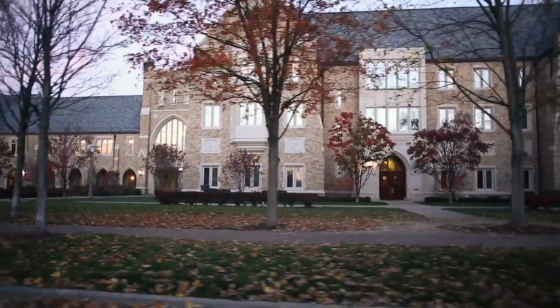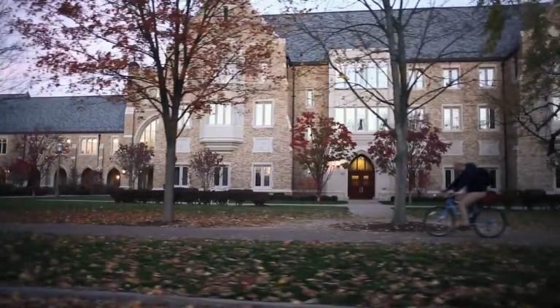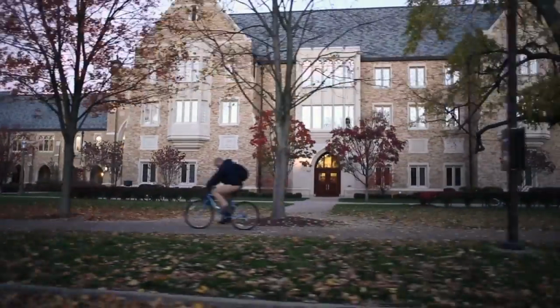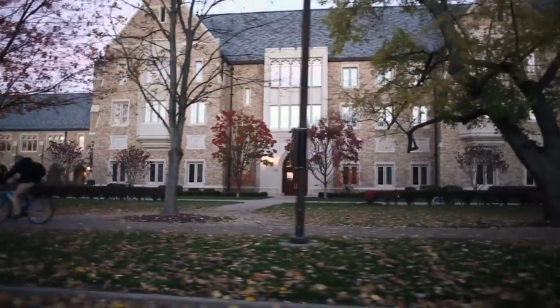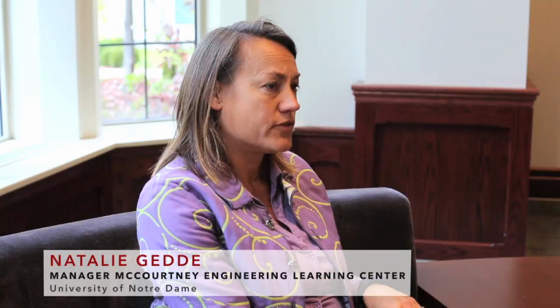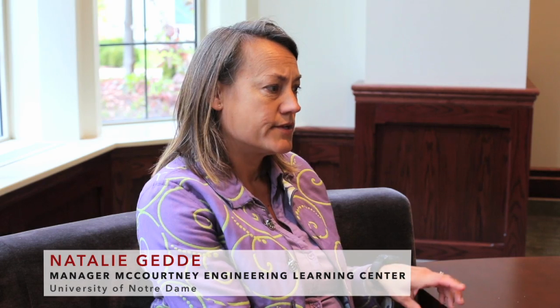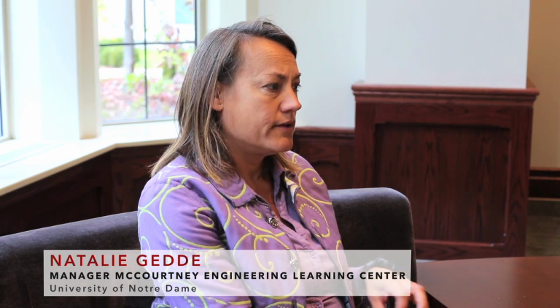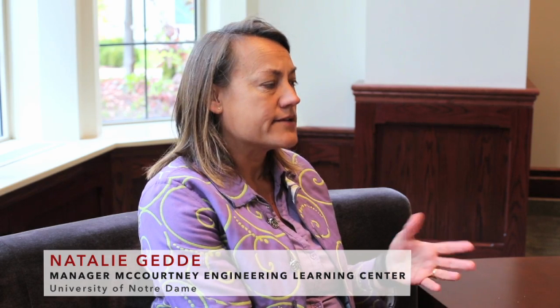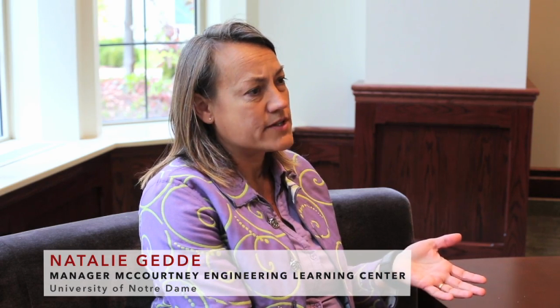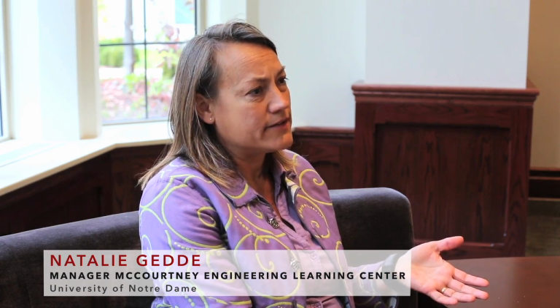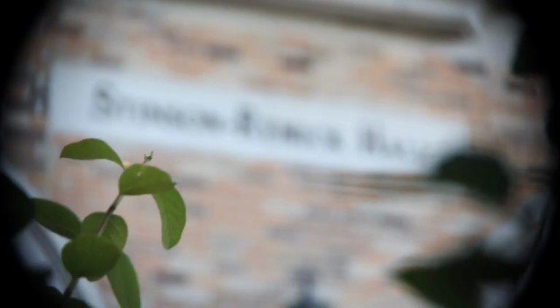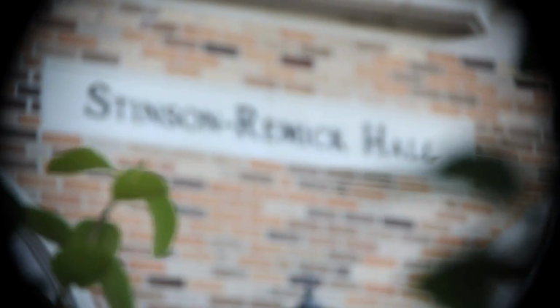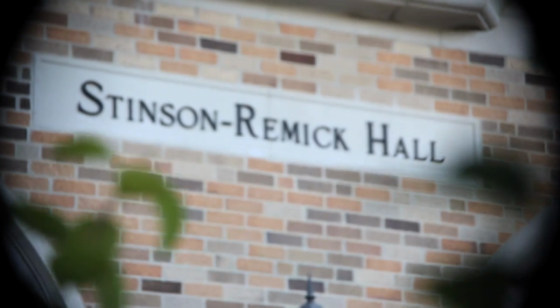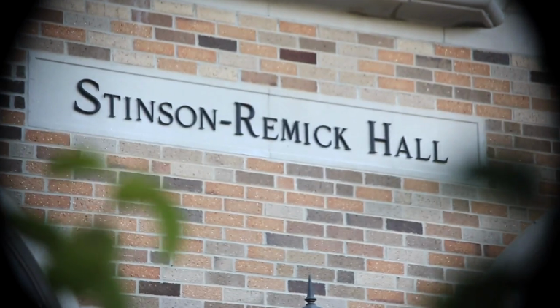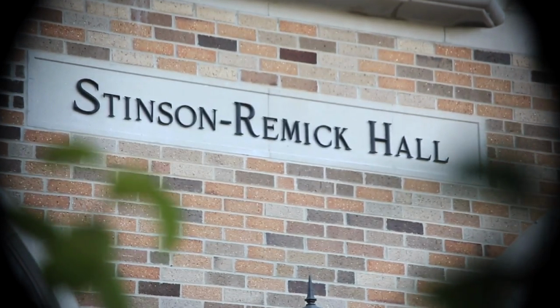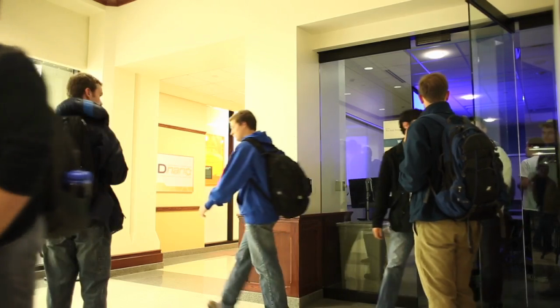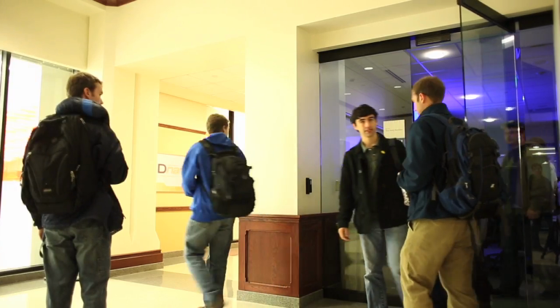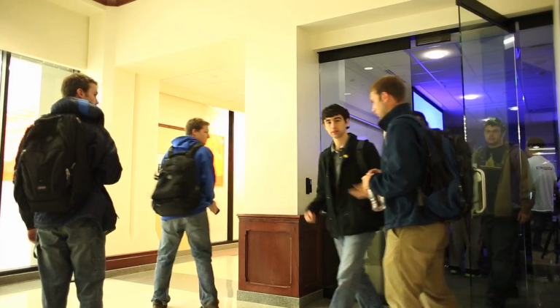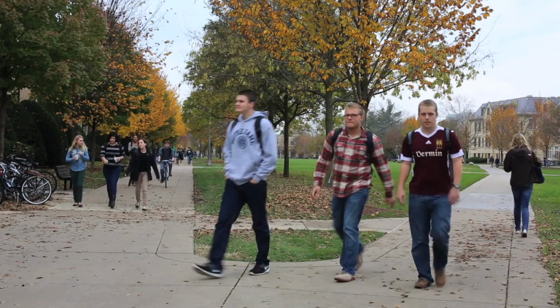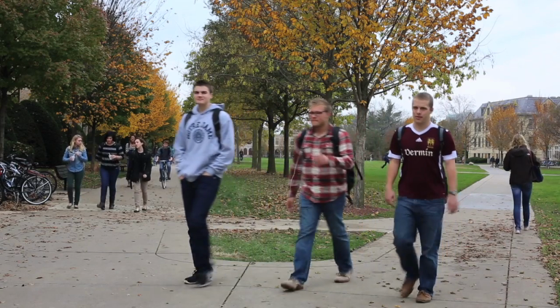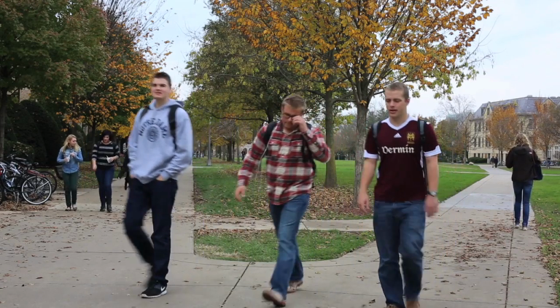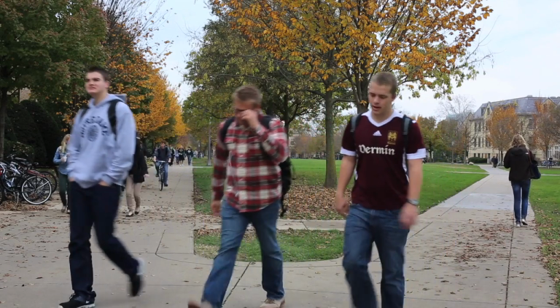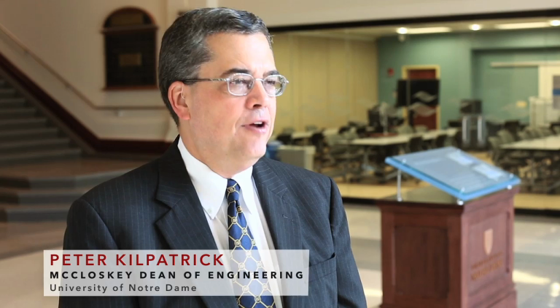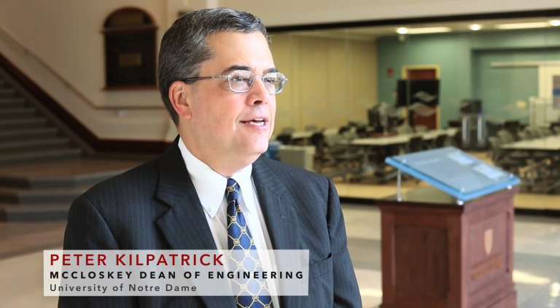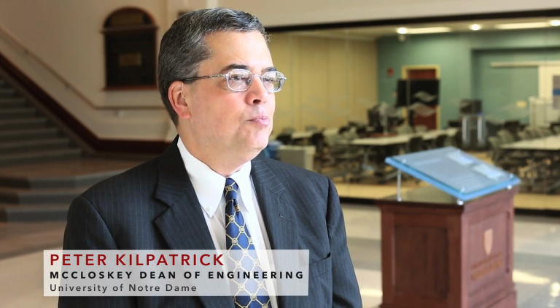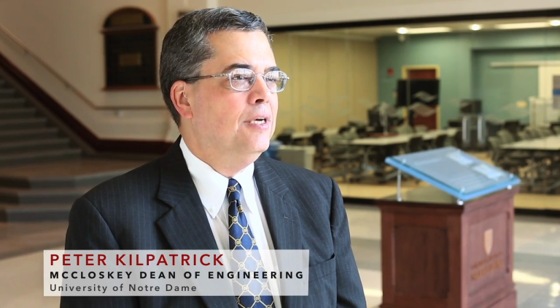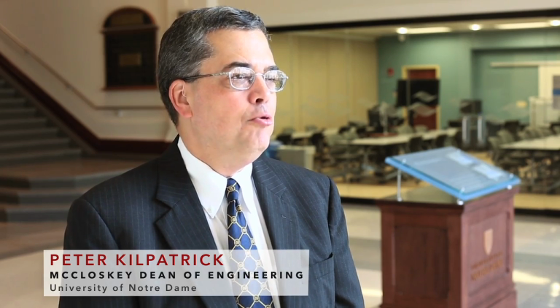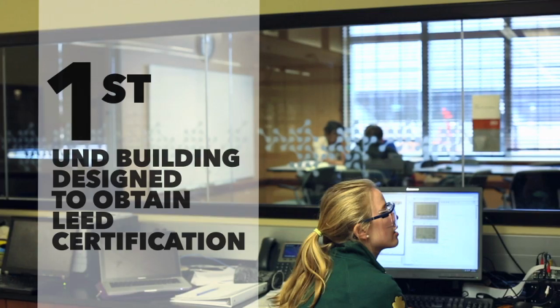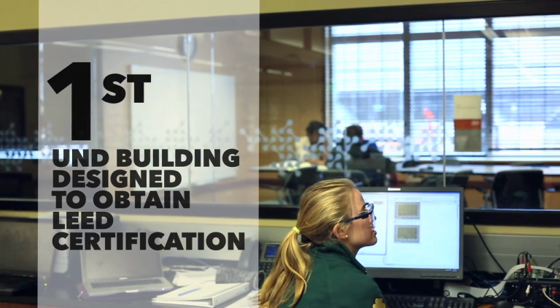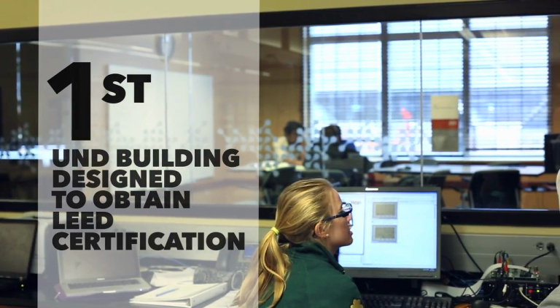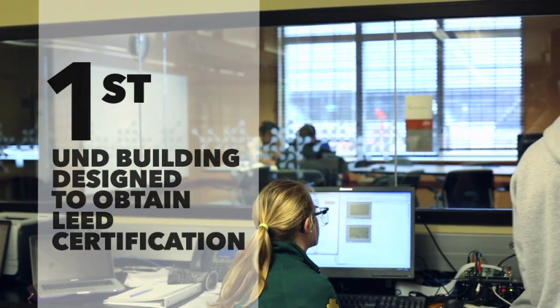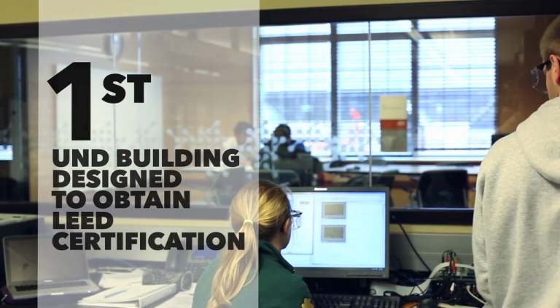There were so many different customers they had to work with — different faculty. This is research as well as classroom space. It's fair to say that this building is a unique building in higher education.